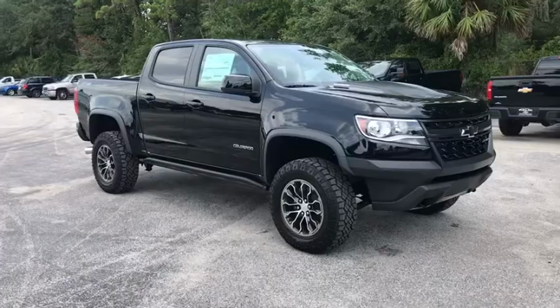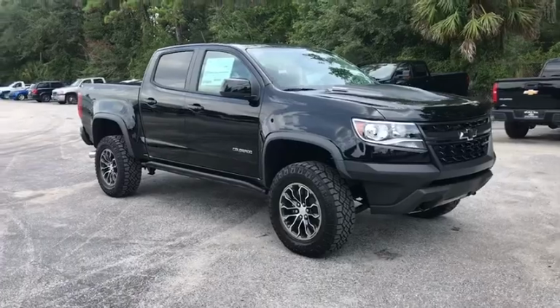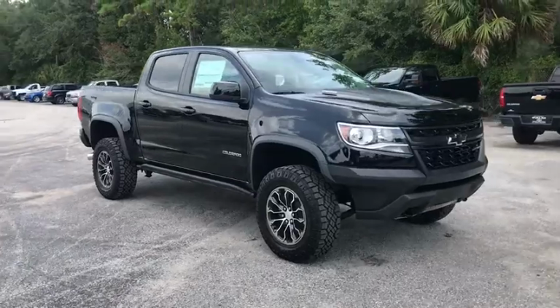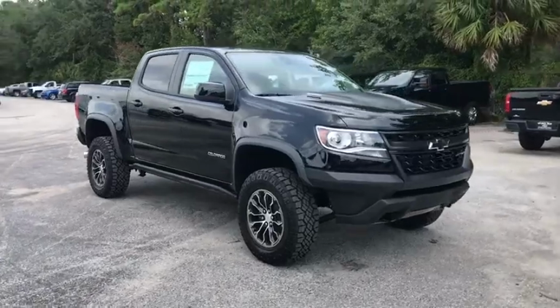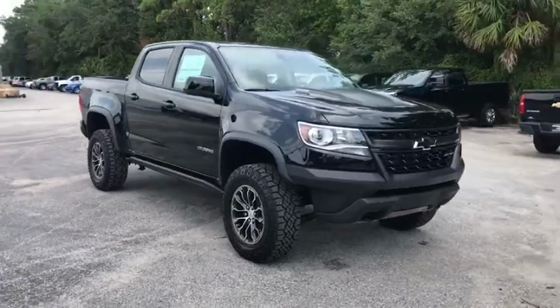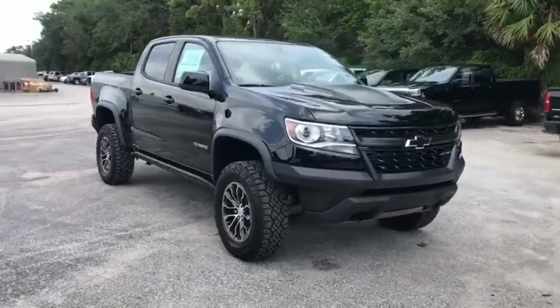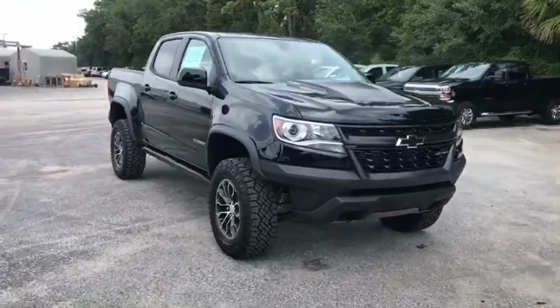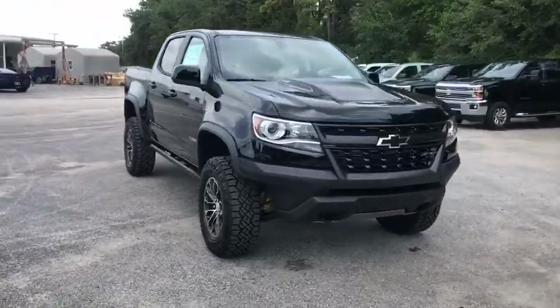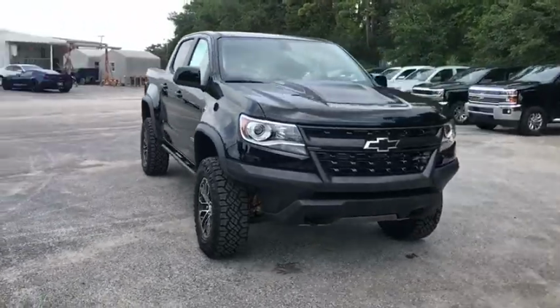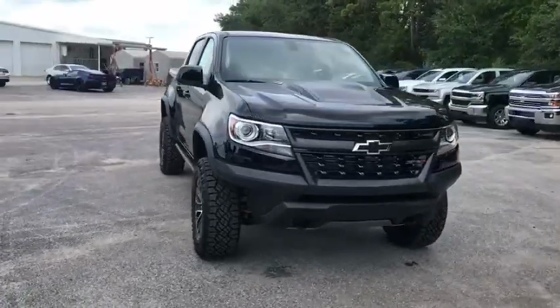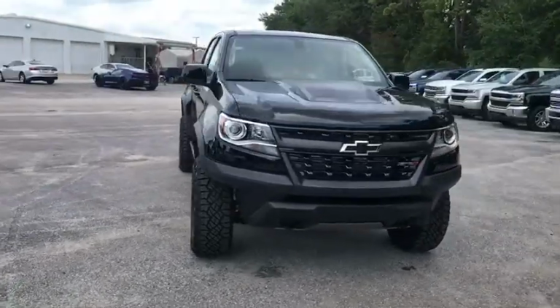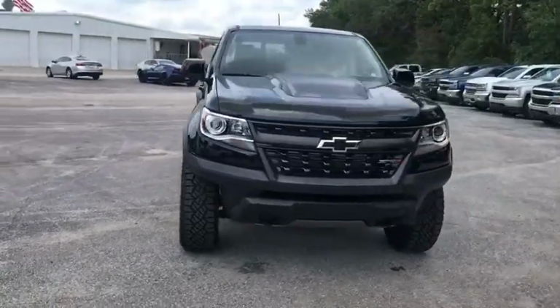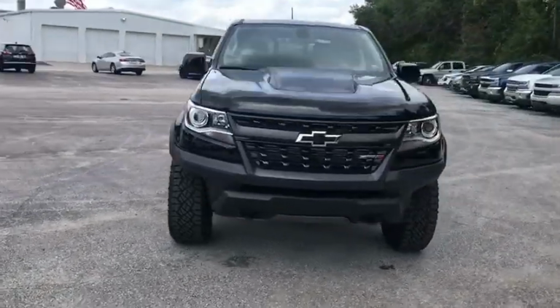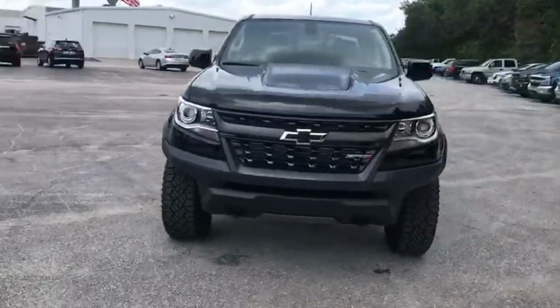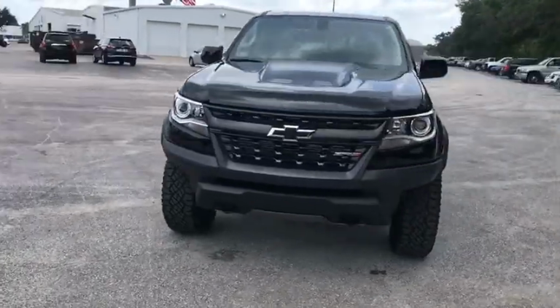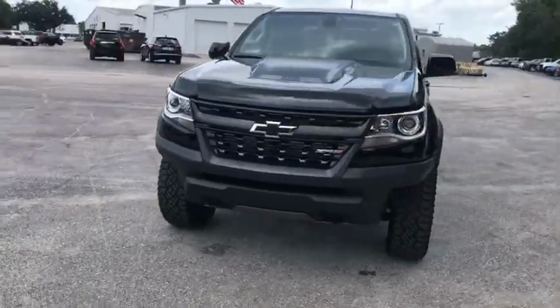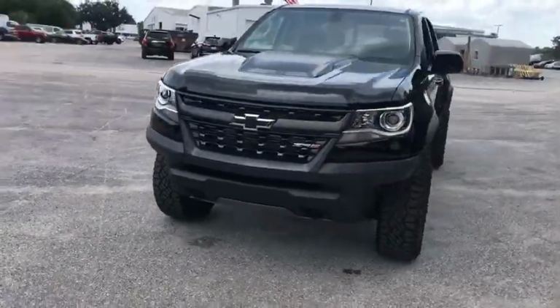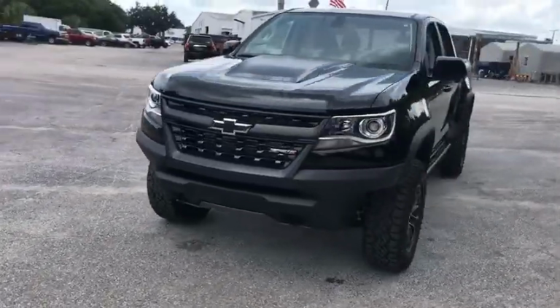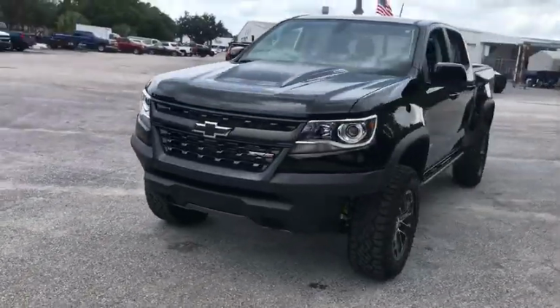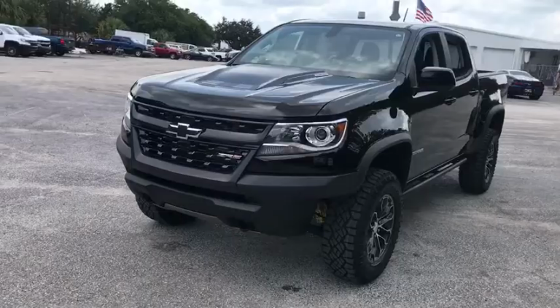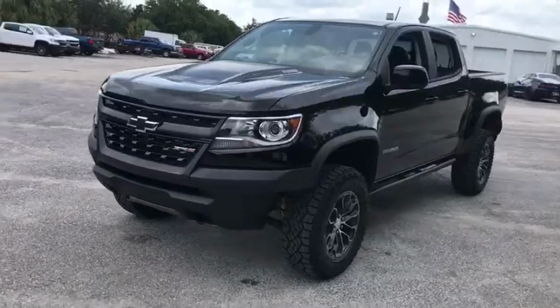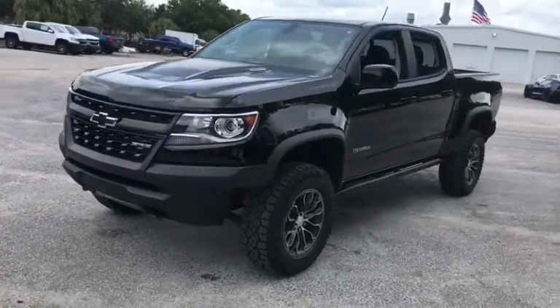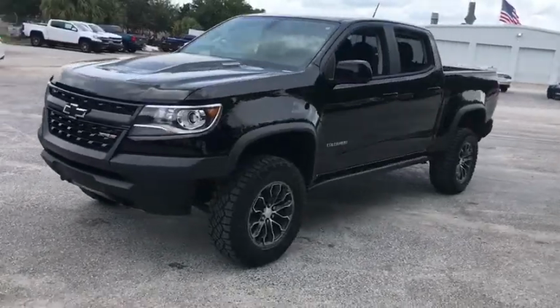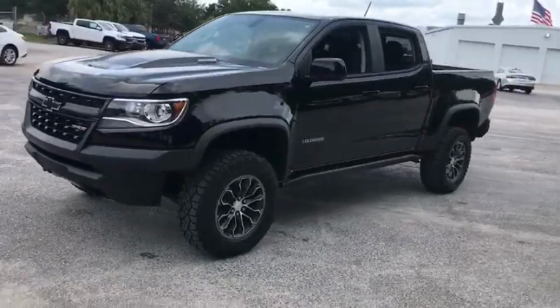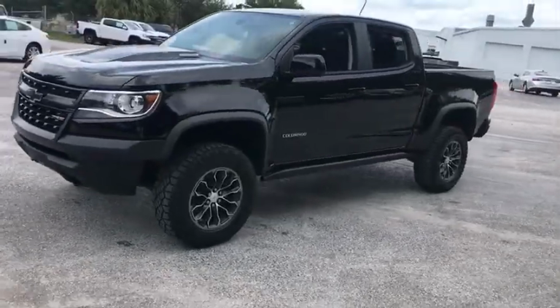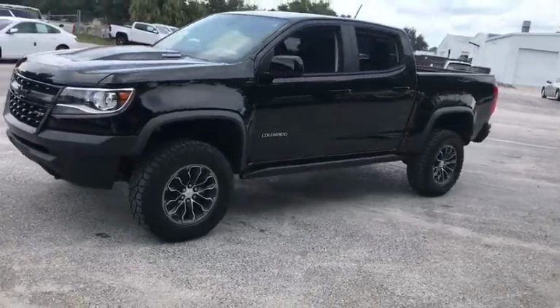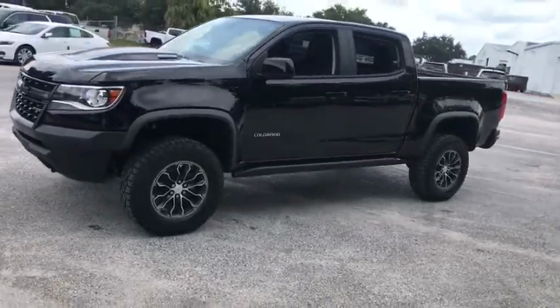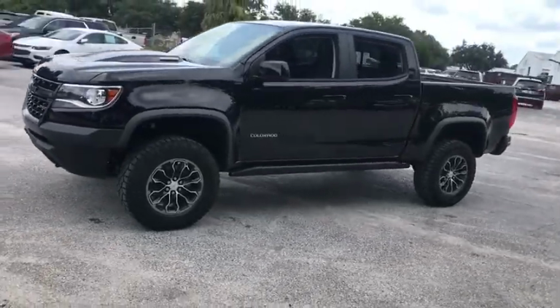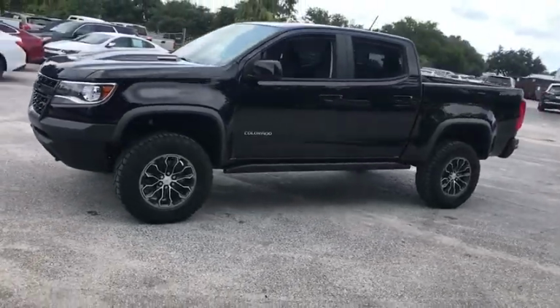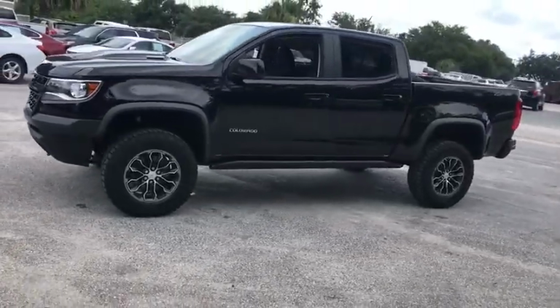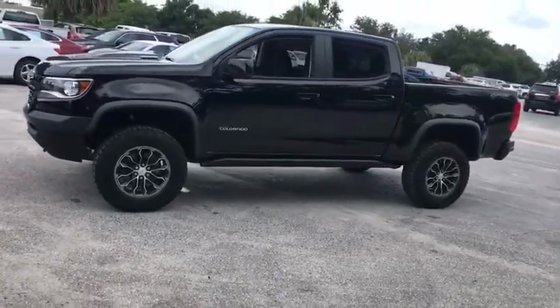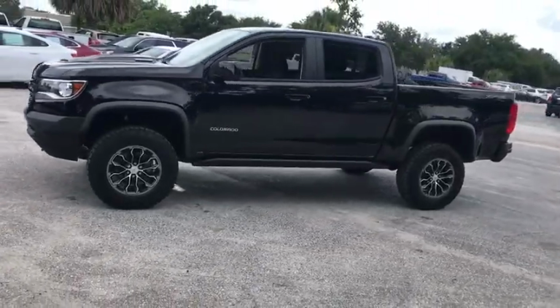2018 Chevrolet Colorado. Great hauling capability, powerful, rugged, and a great Chevy price — Colorado is it.